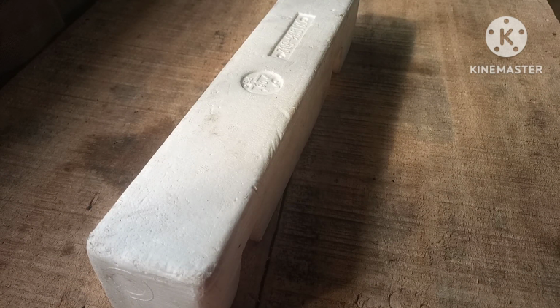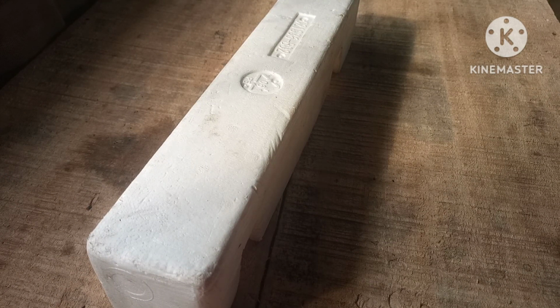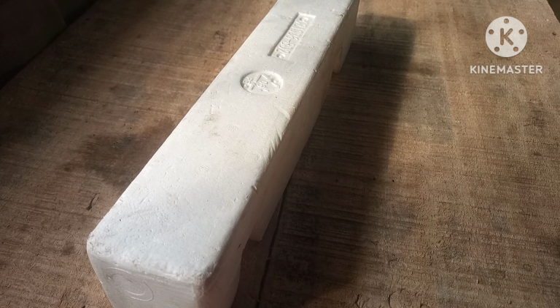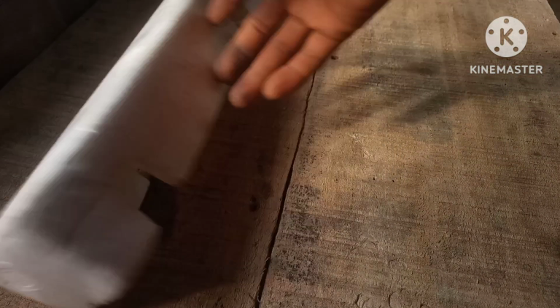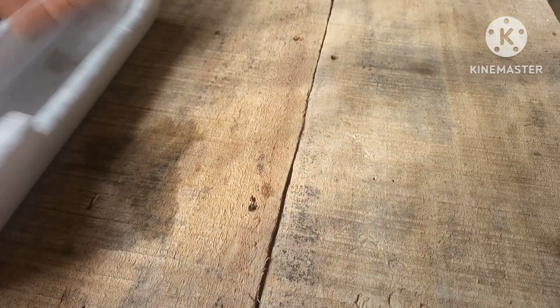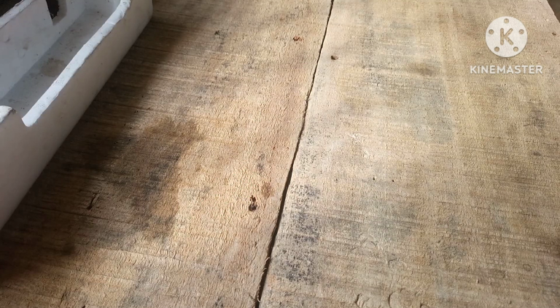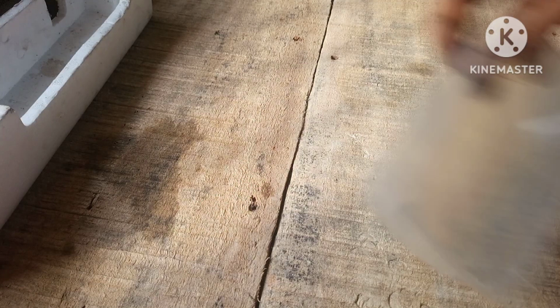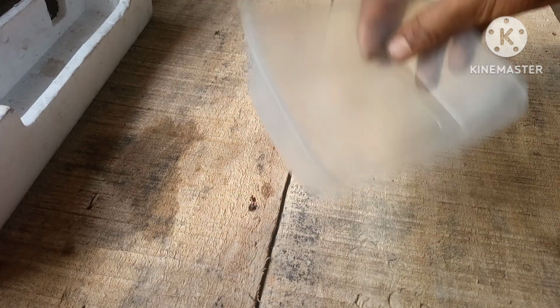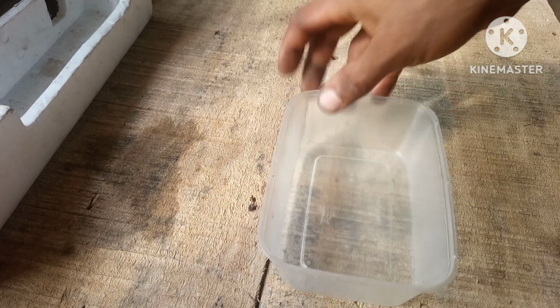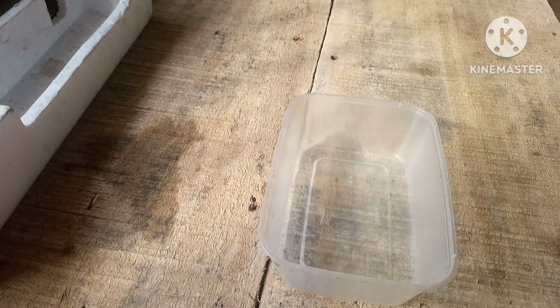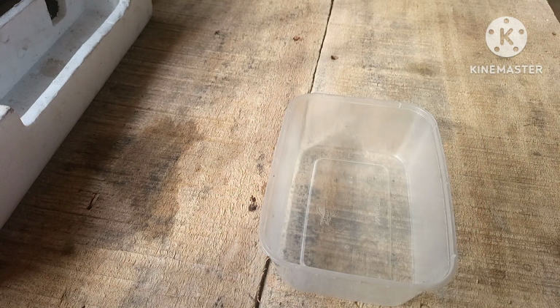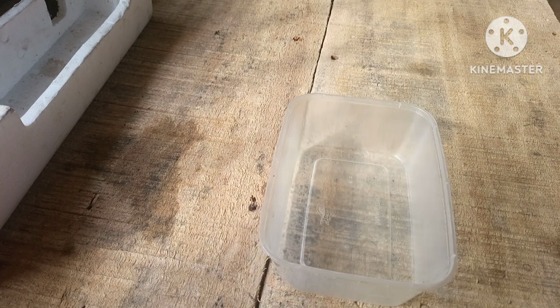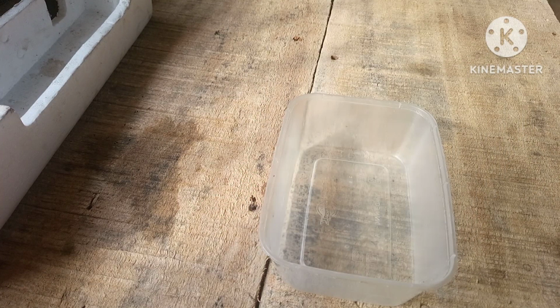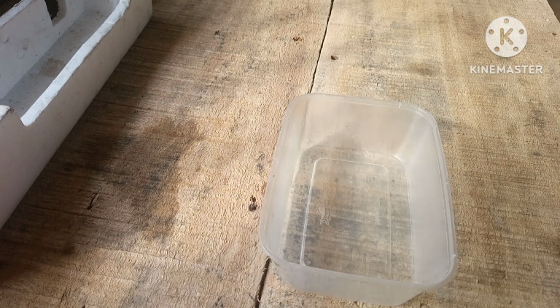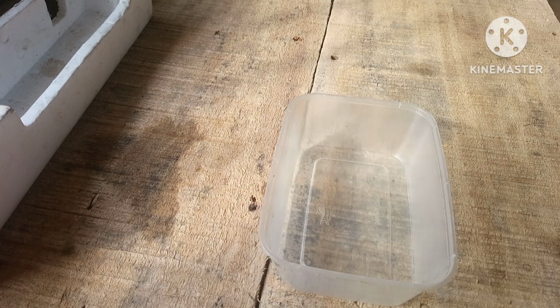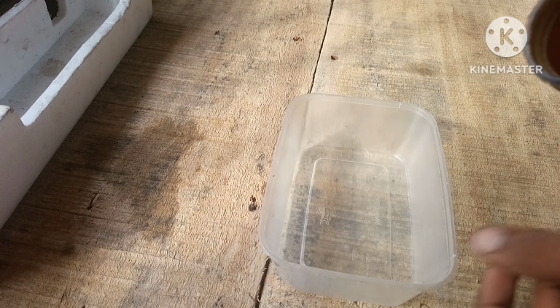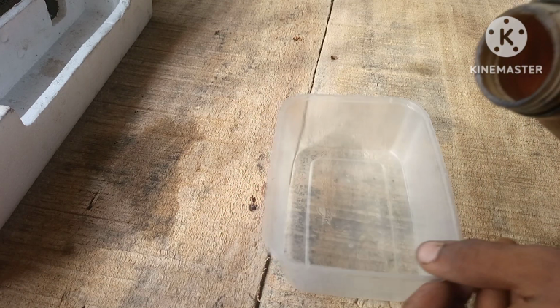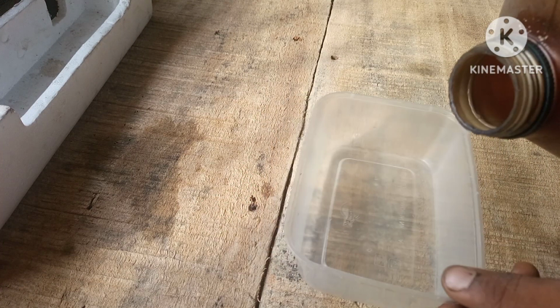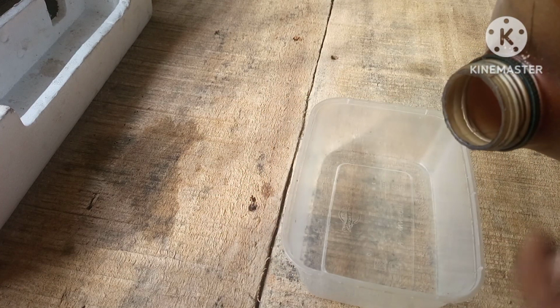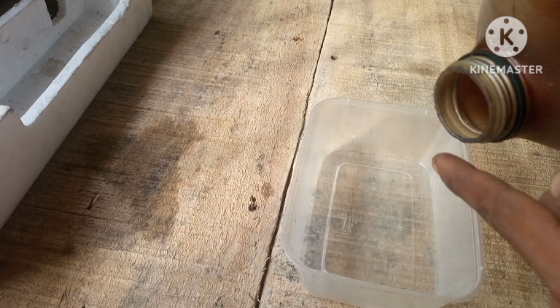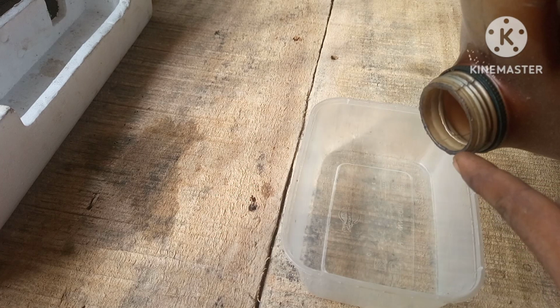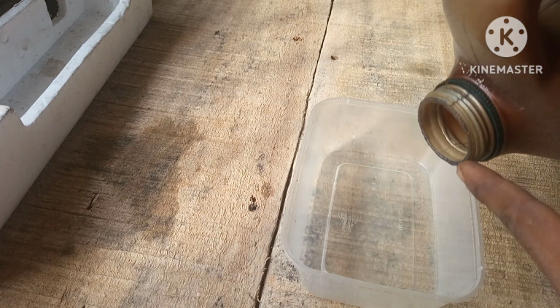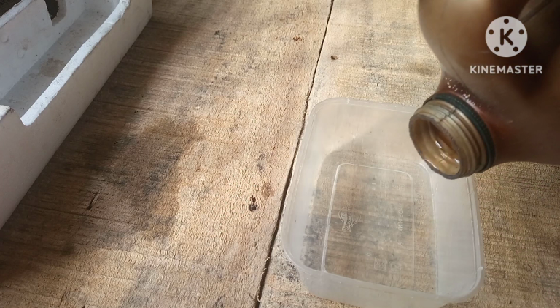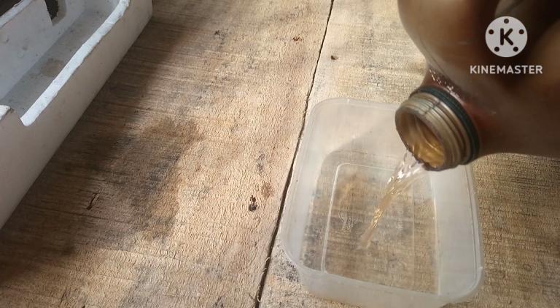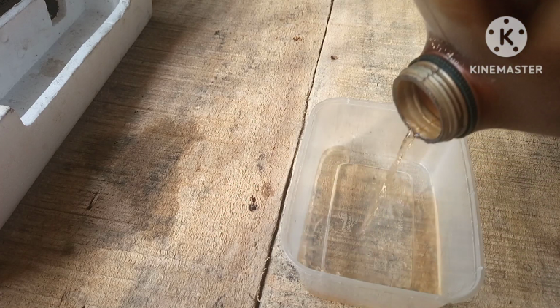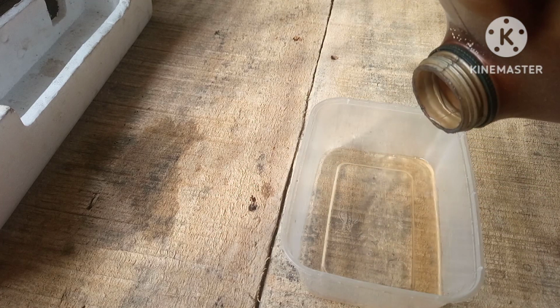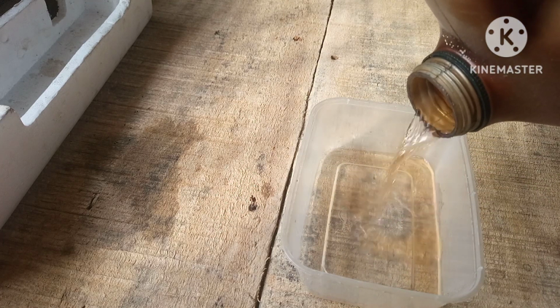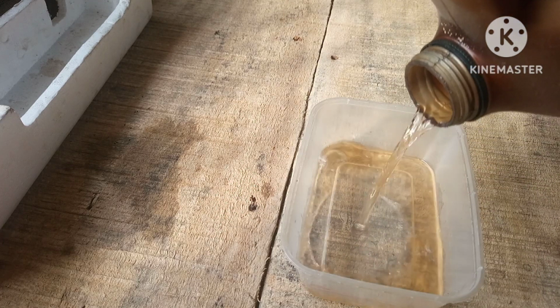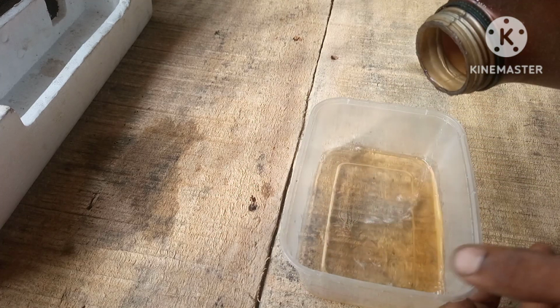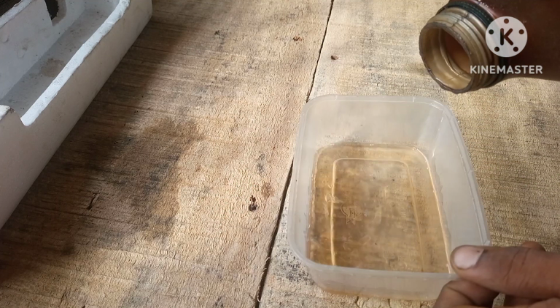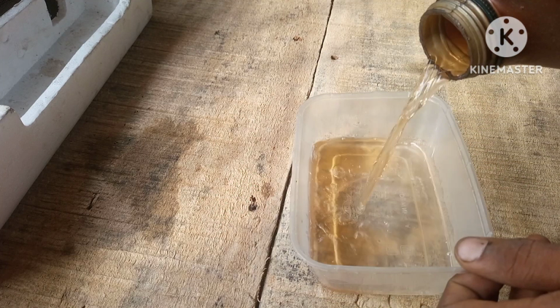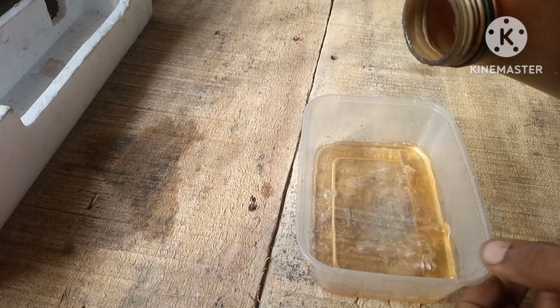What we need for this project is just a bowl or container that we're going to pour the gasoline into. We're just going to put a little bit of that into the container.